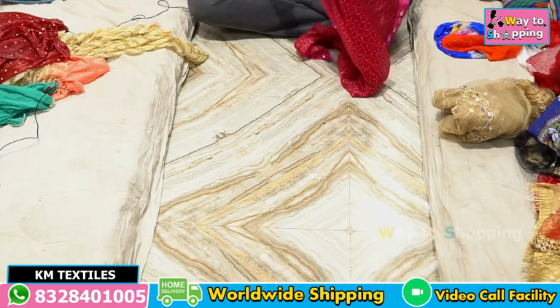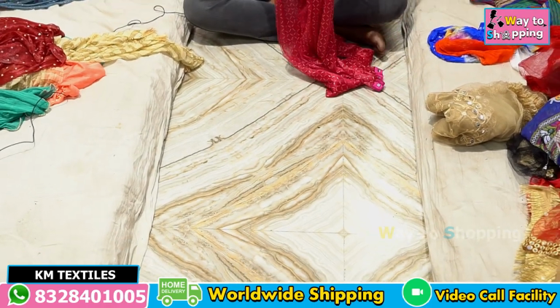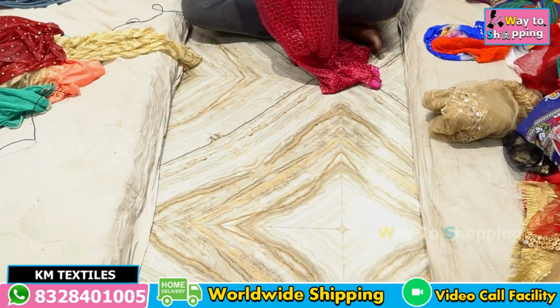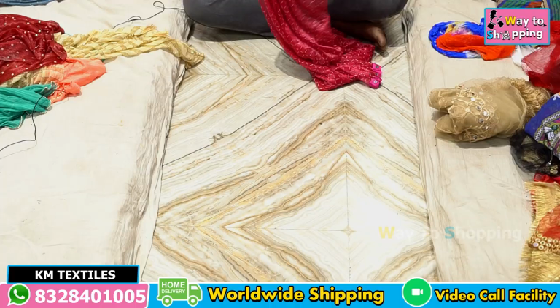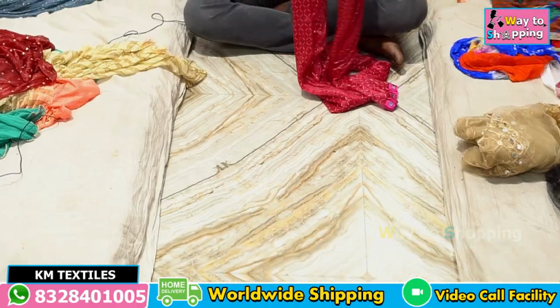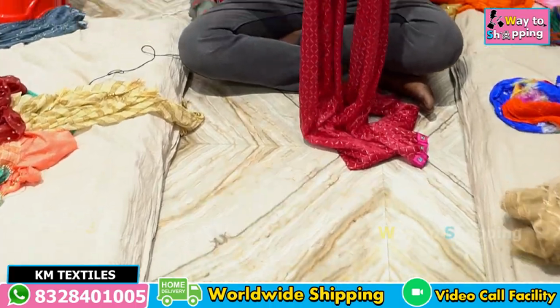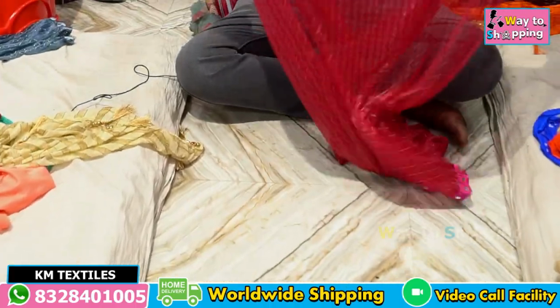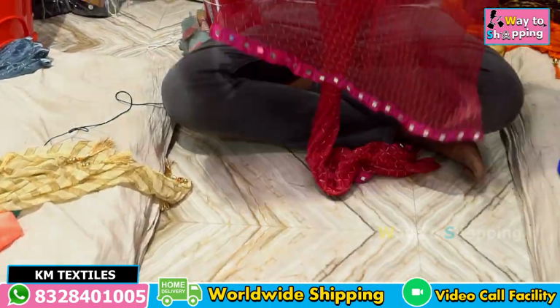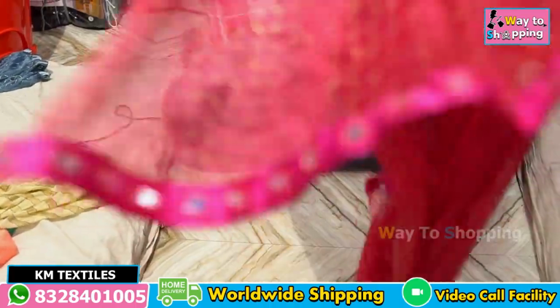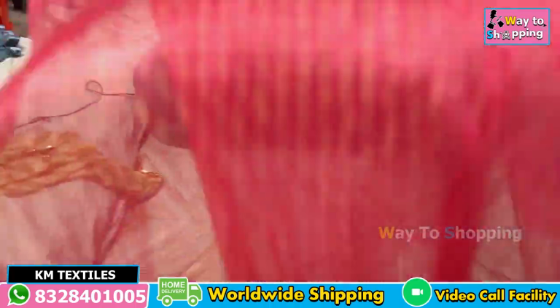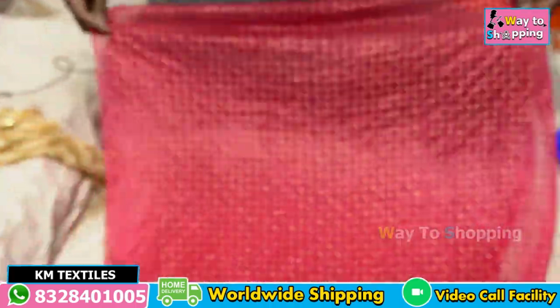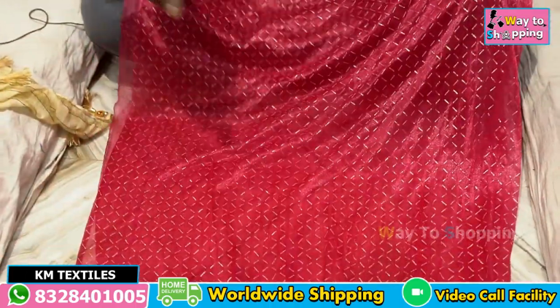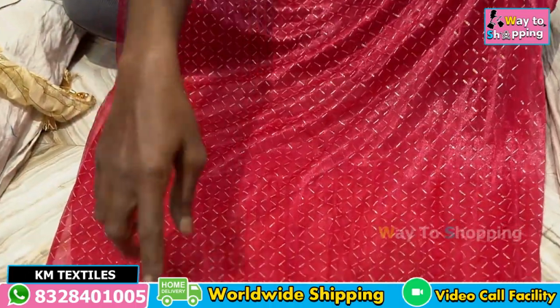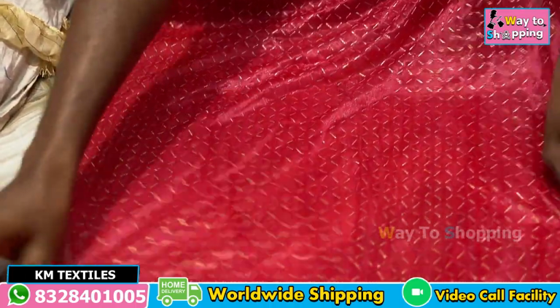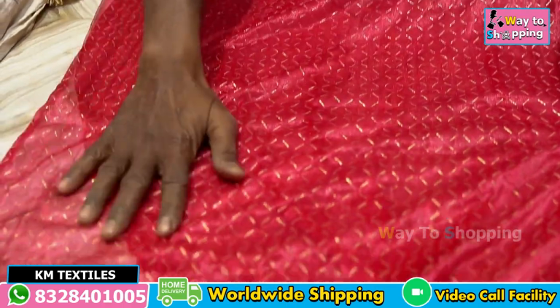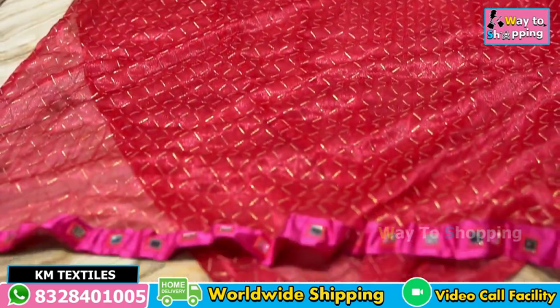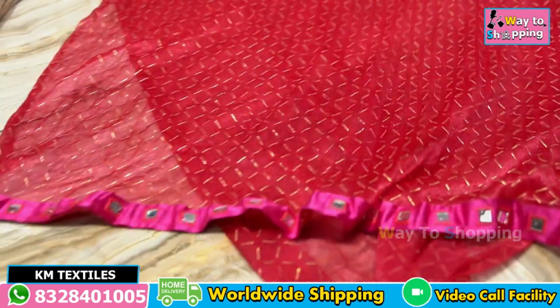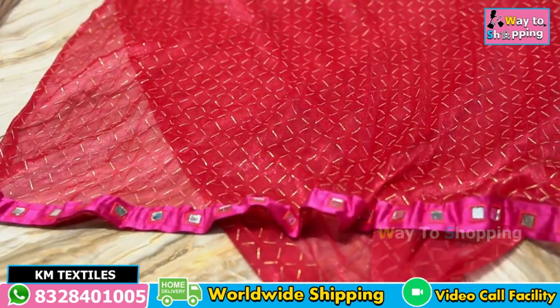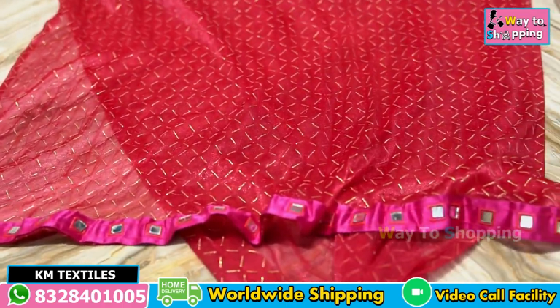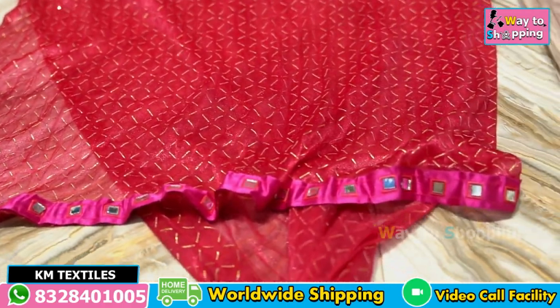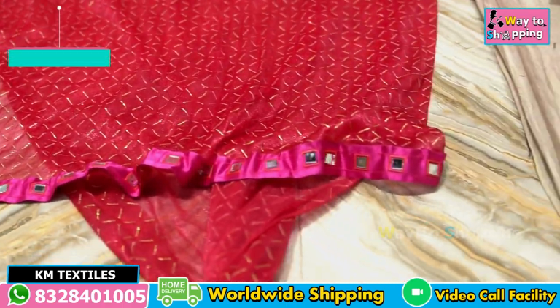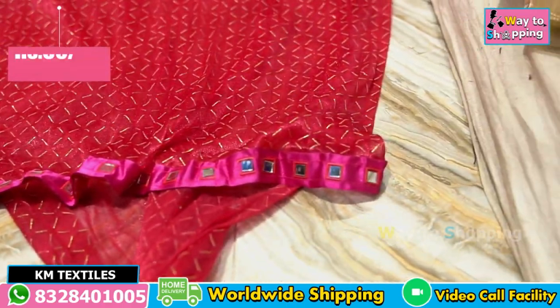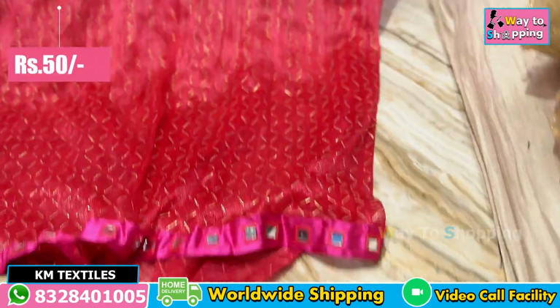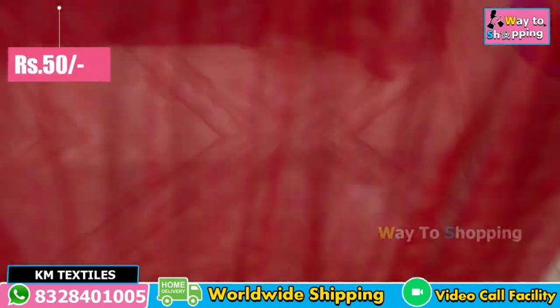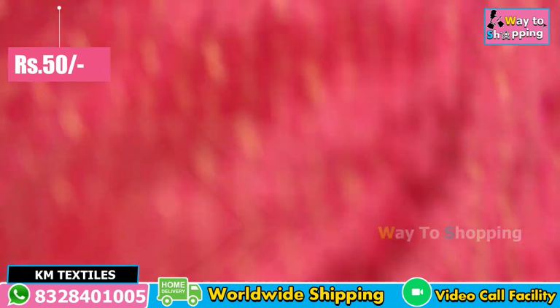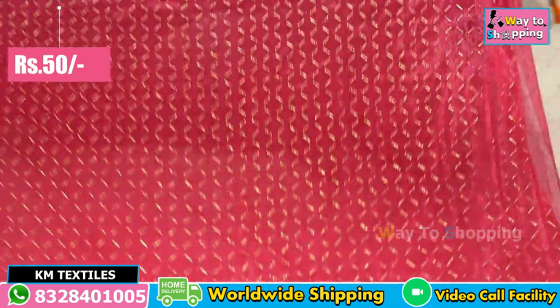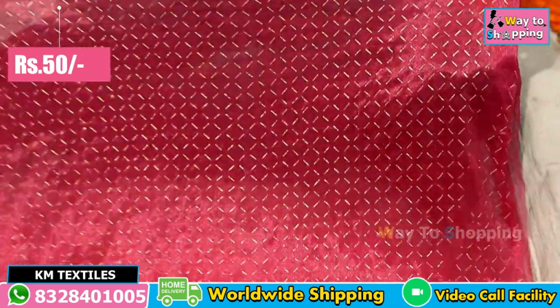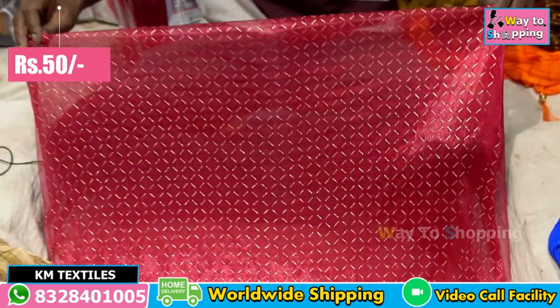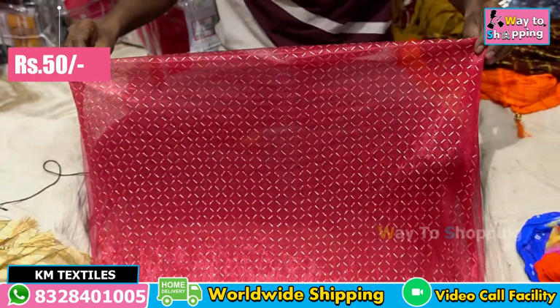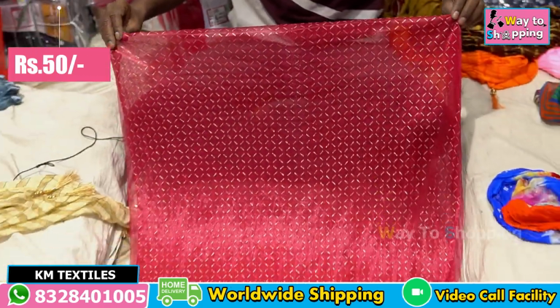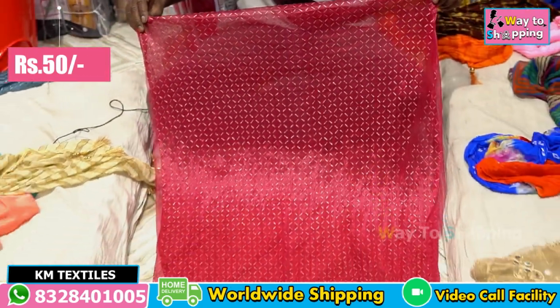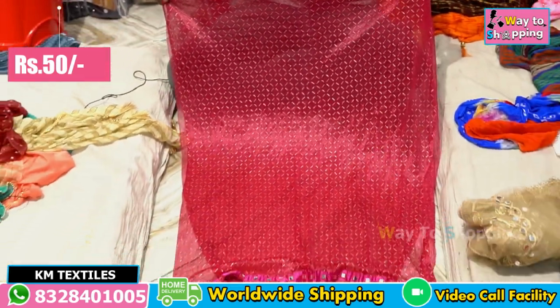Next item — this is the gold print. It costs 50 rupees. This is the Dupatta, it costs 25 rupees. This is the Dupatta, it costs 25 rupees. This is the Dupatta, it costs 50 rupees.